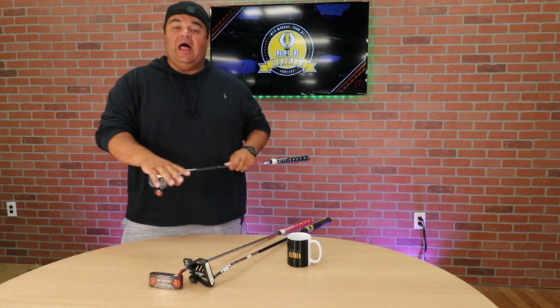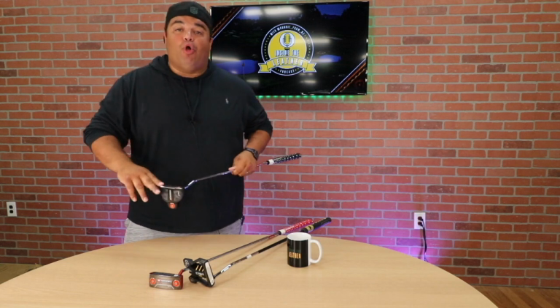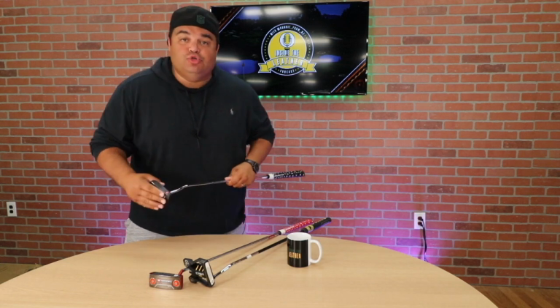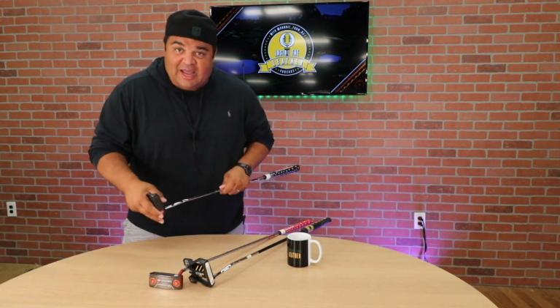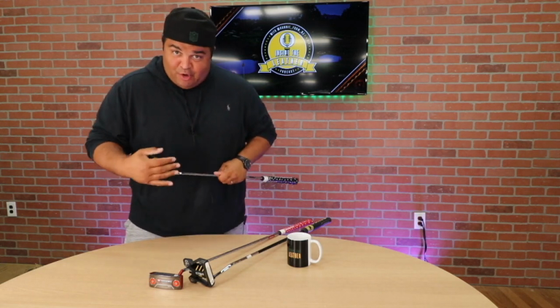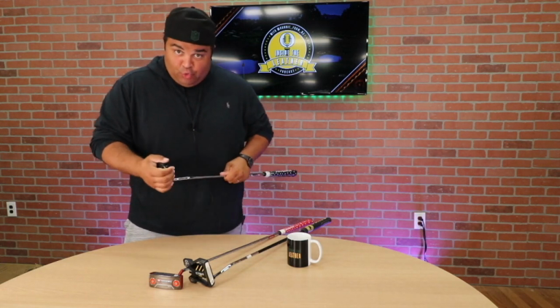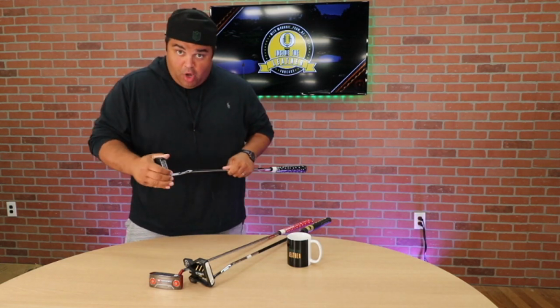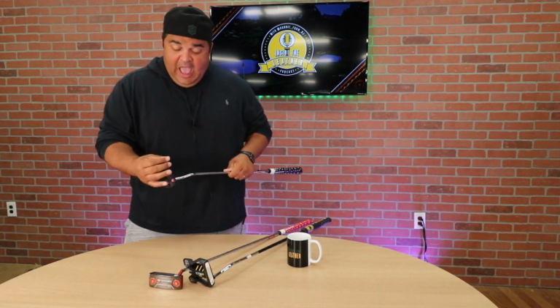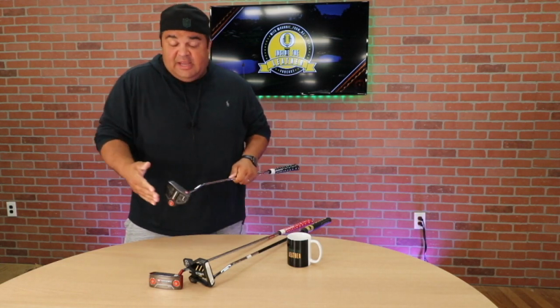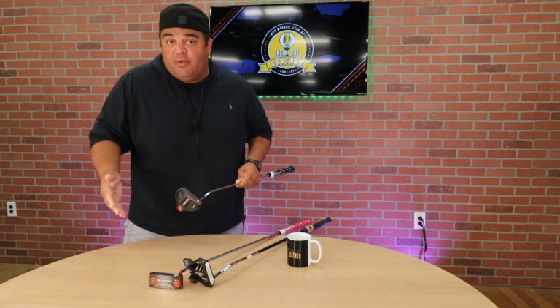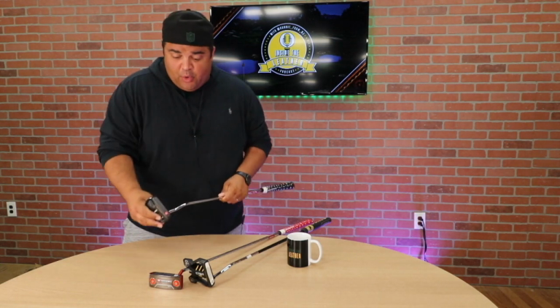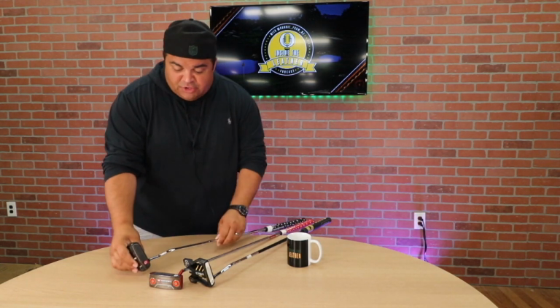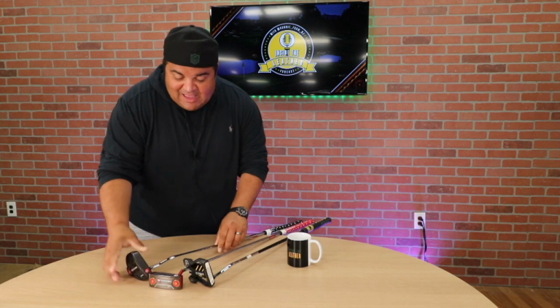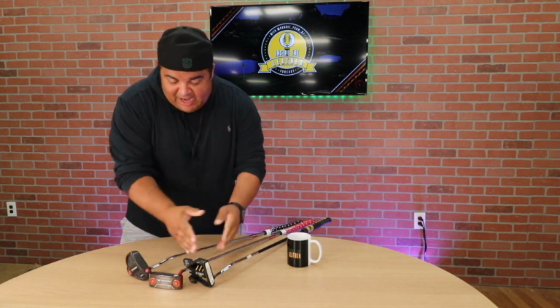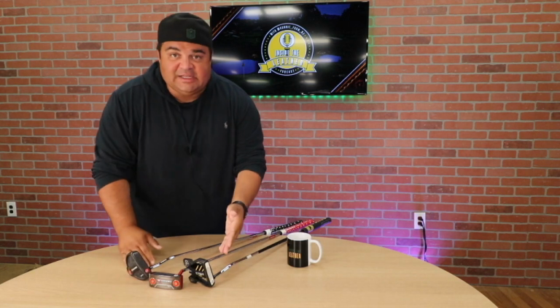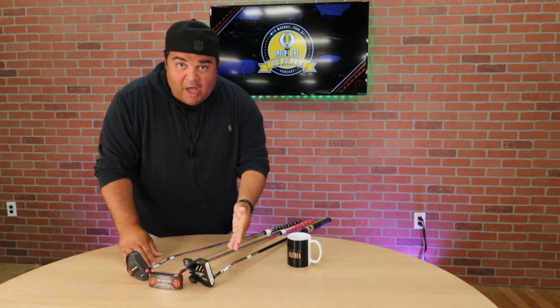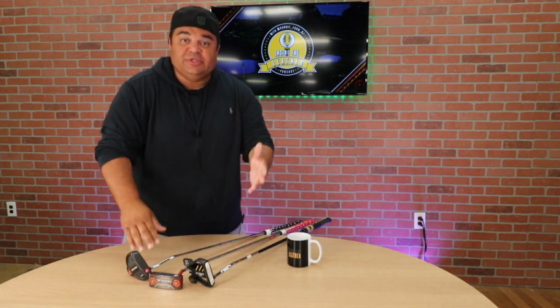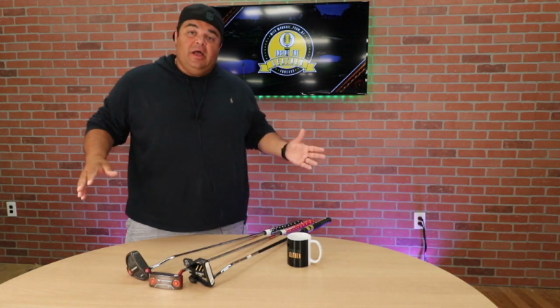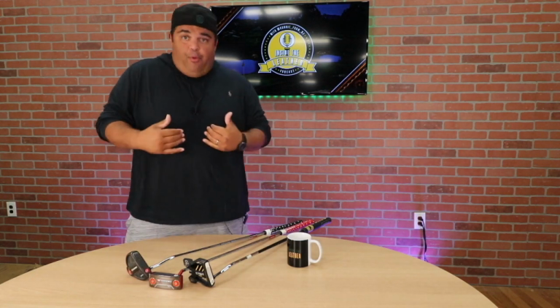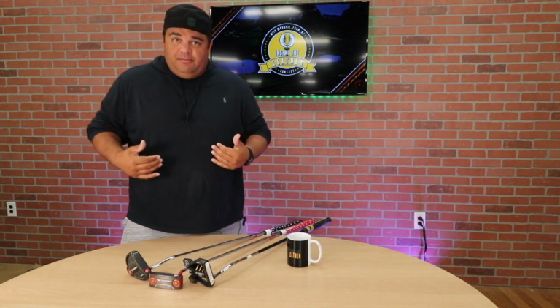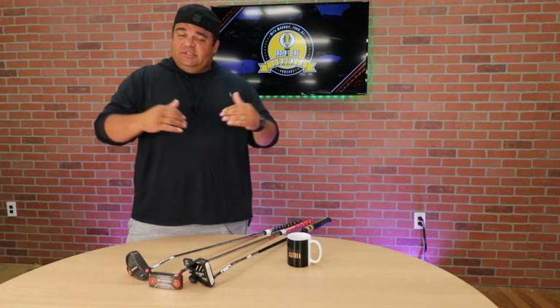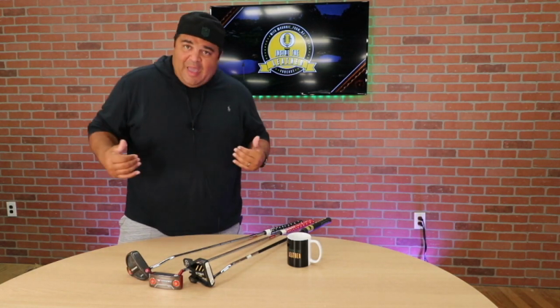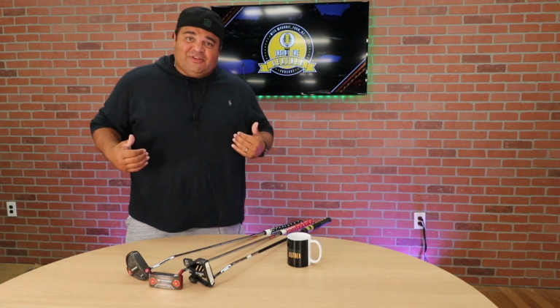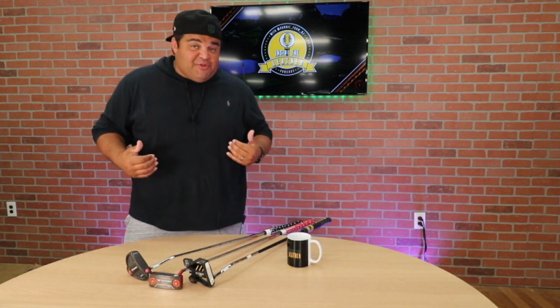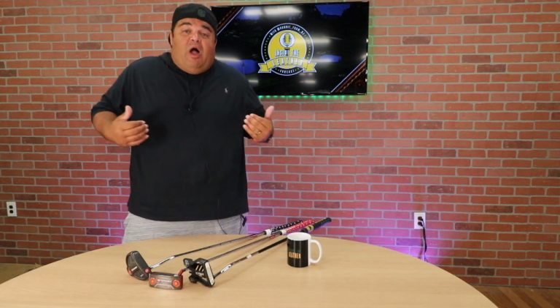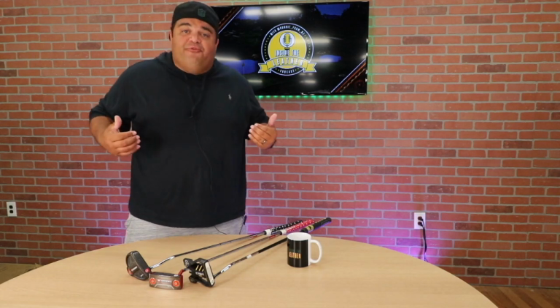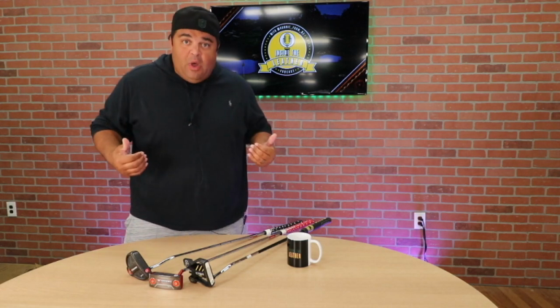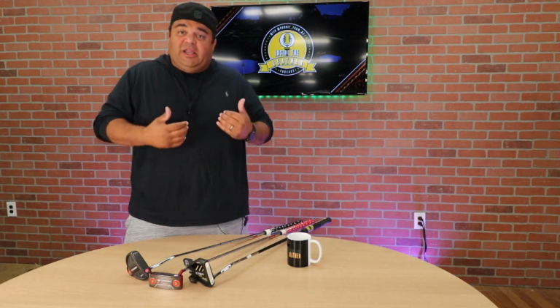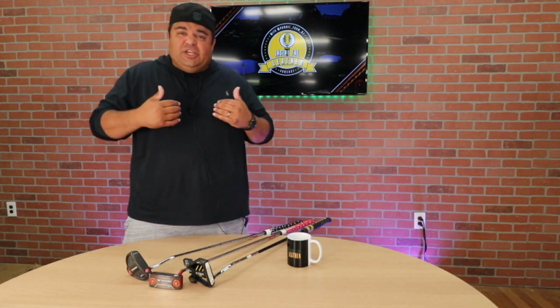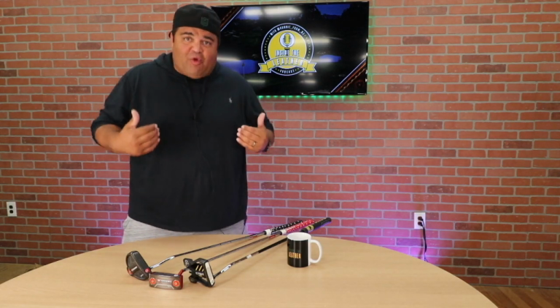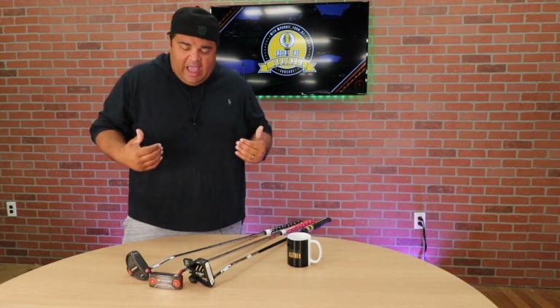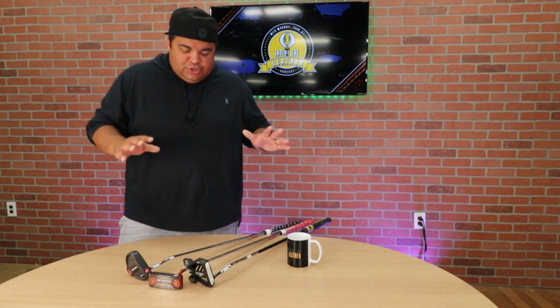A lot of pros are using these Odyssey putters on tour, and I'm going to give you a little bit of review. These are my three Odyssey putters — I bought them. This is not a paid advertisement, this is a Ronnie's Review. I'm going to hit it to you straight.